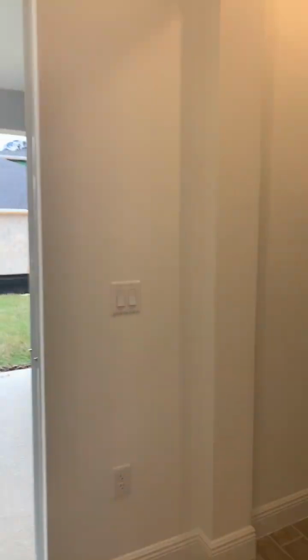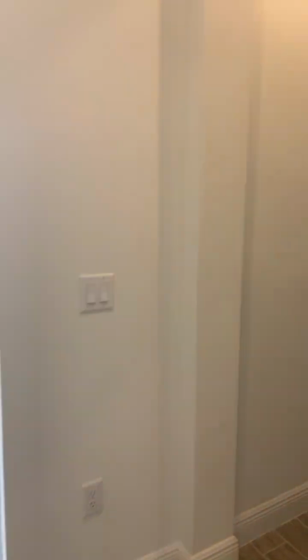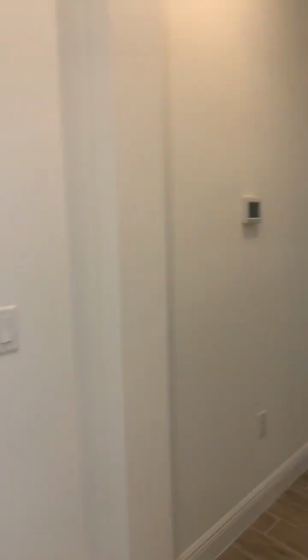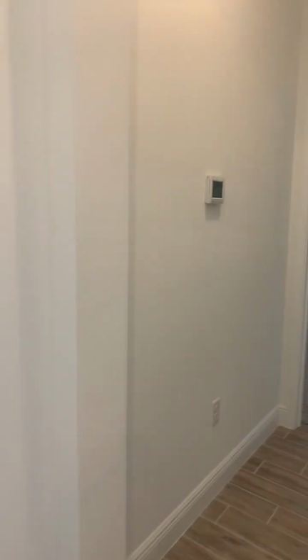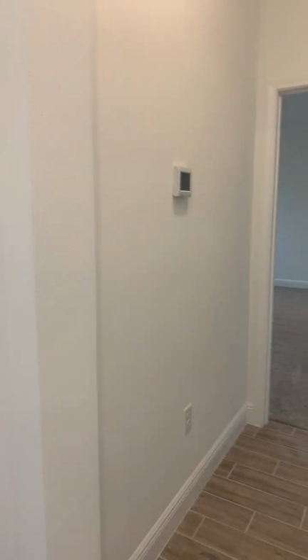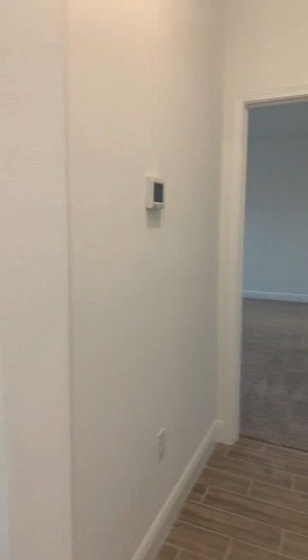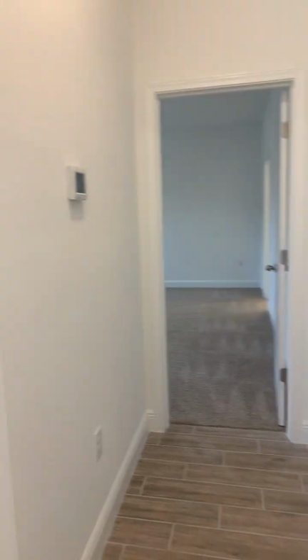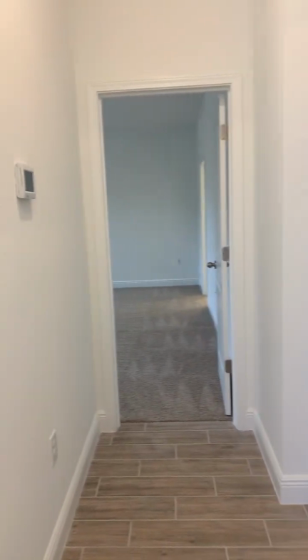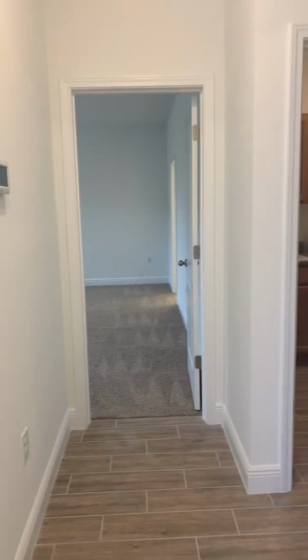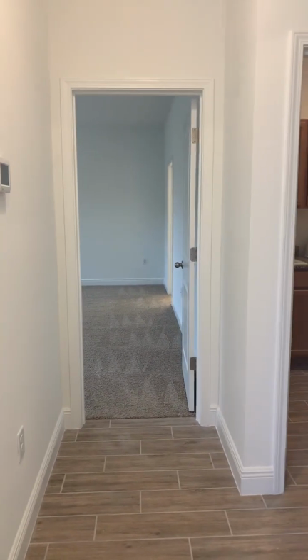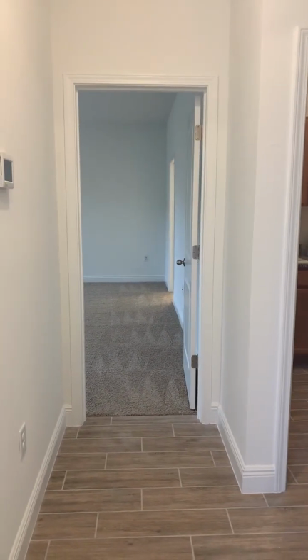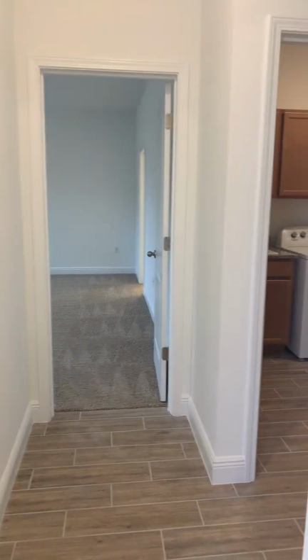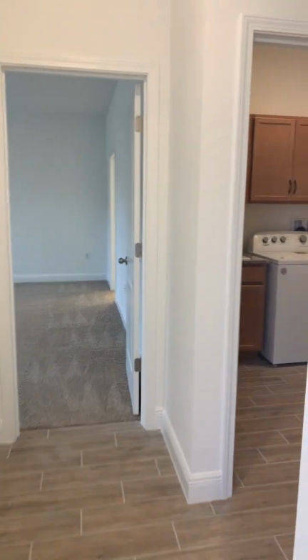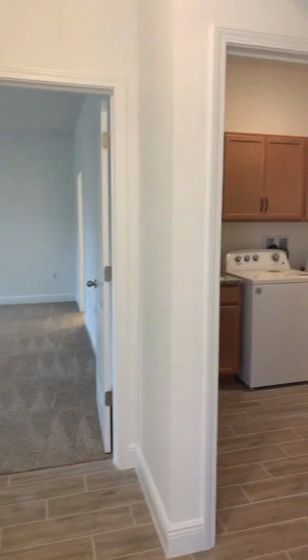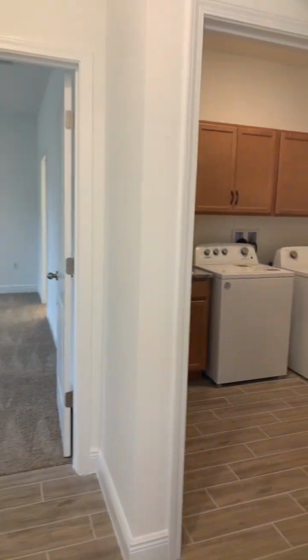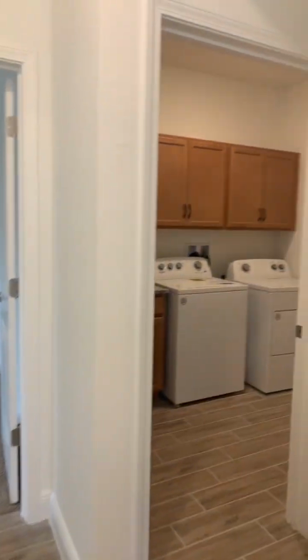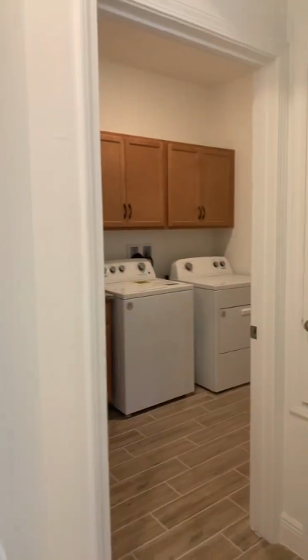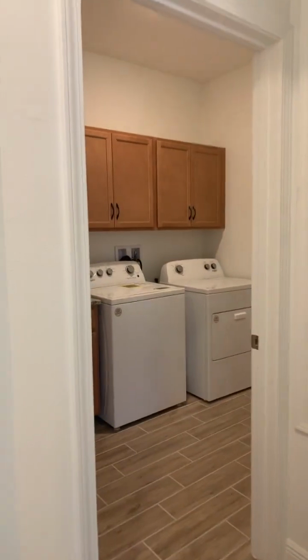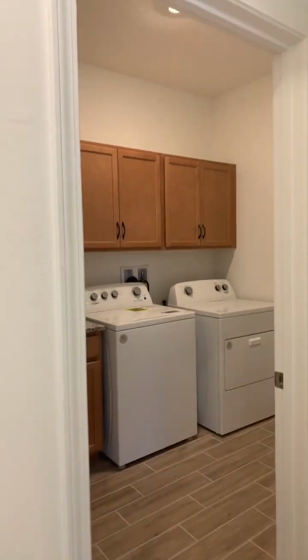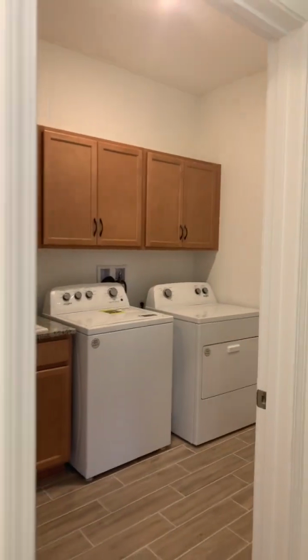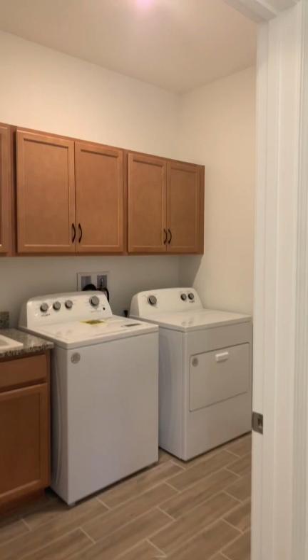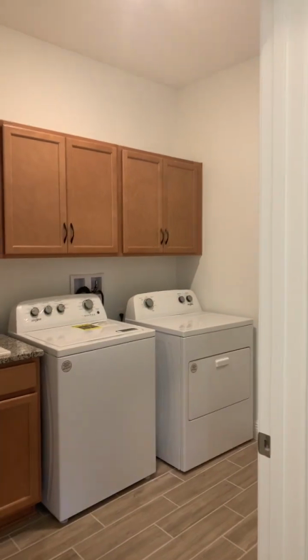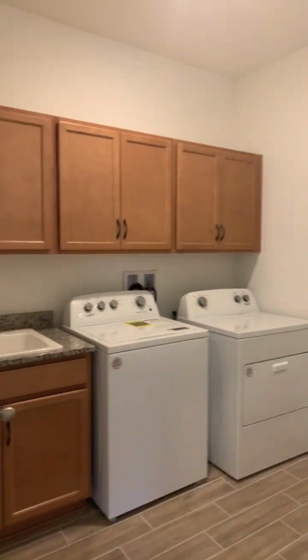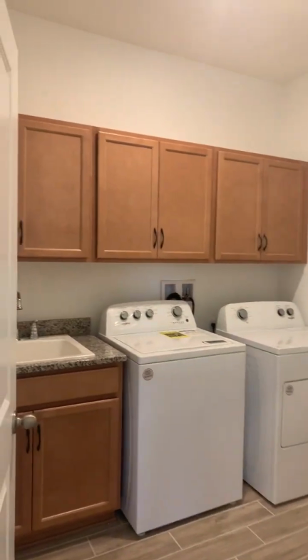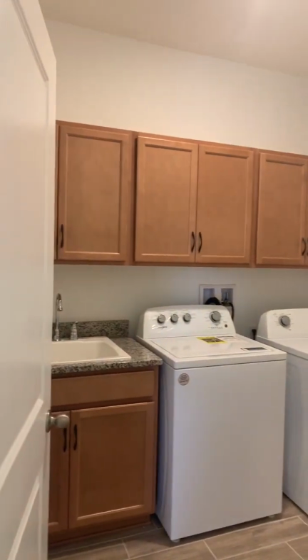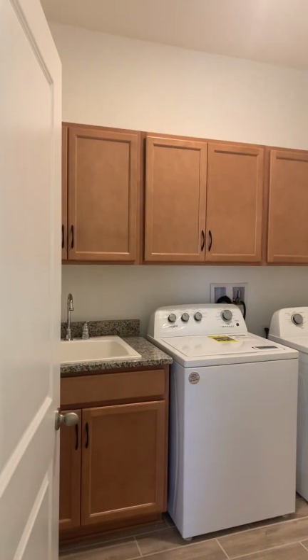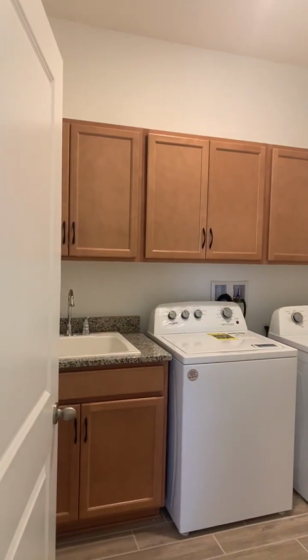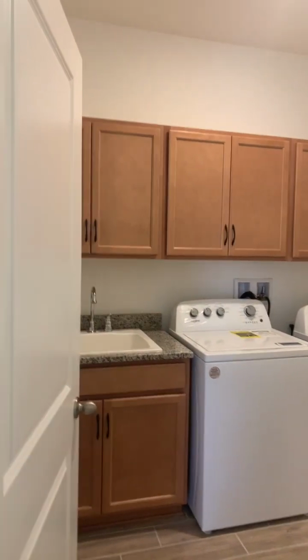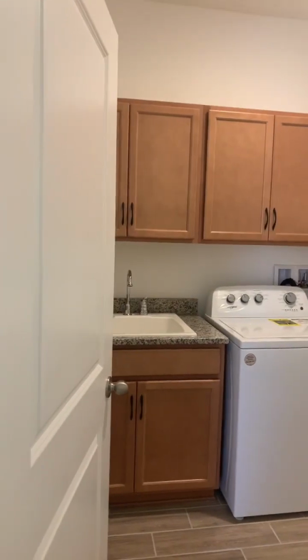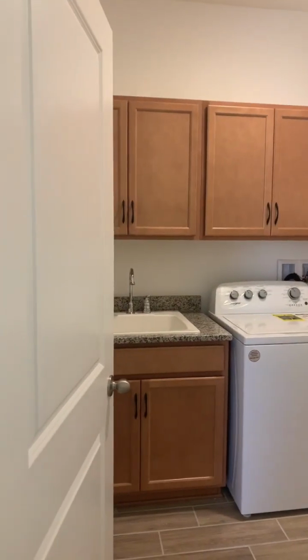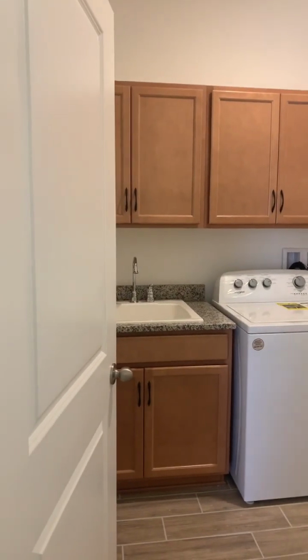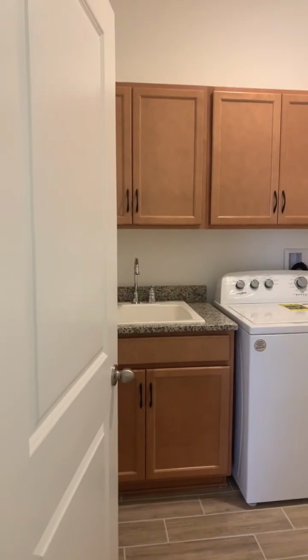To the far right is a hallway that leads into your laundry room. They did upgrade and put upper cabinets in here as well as a sink.